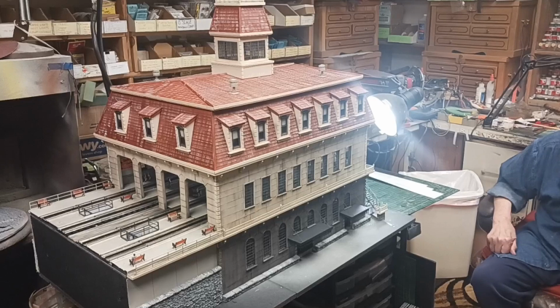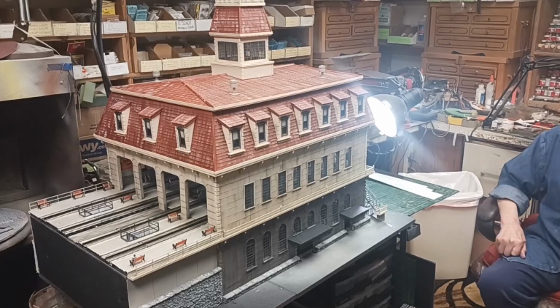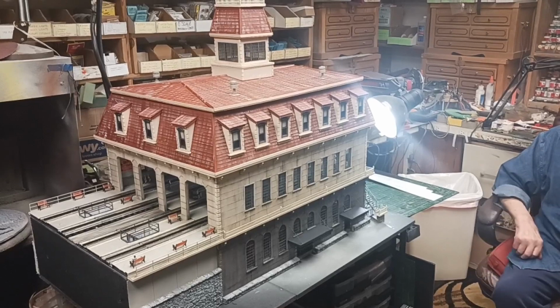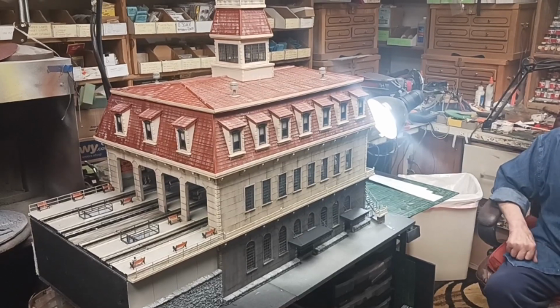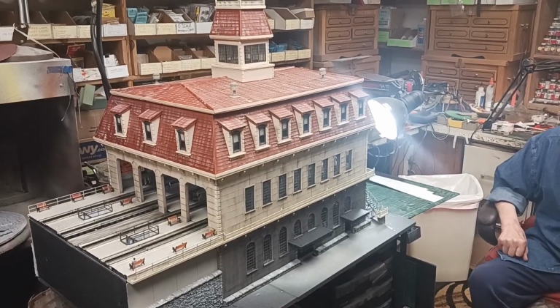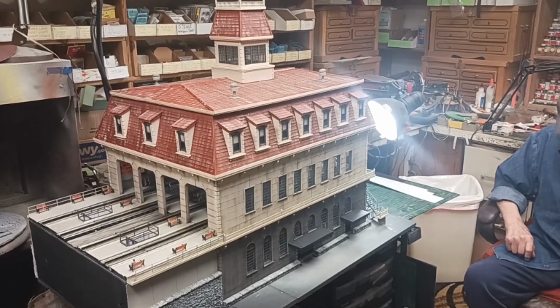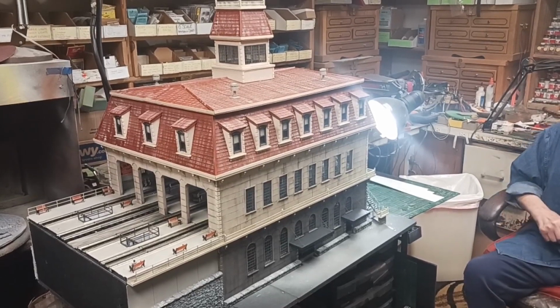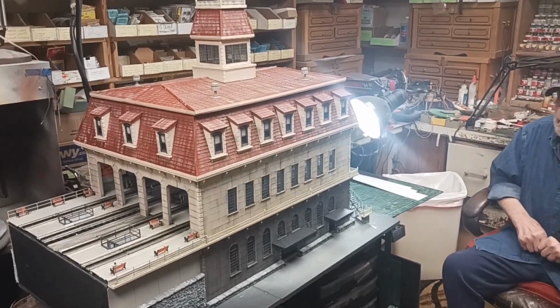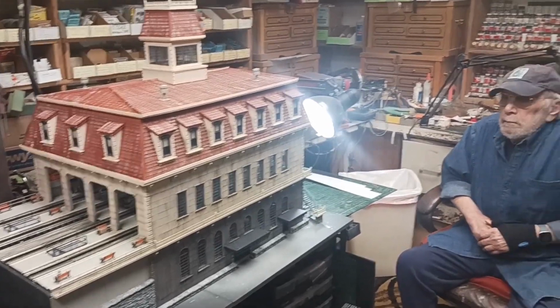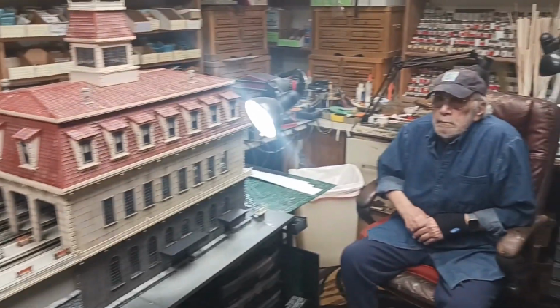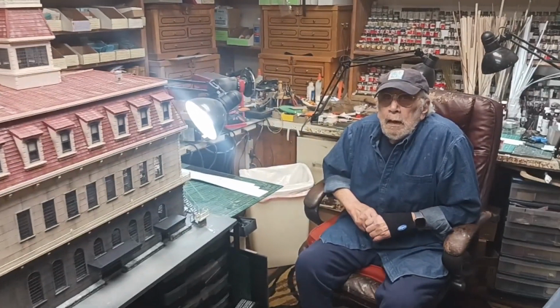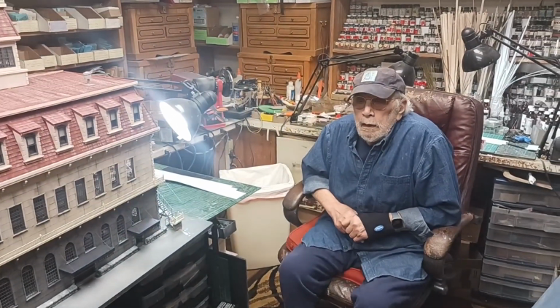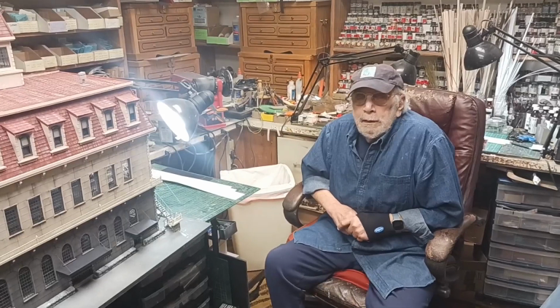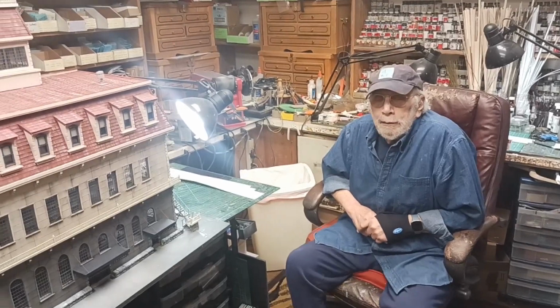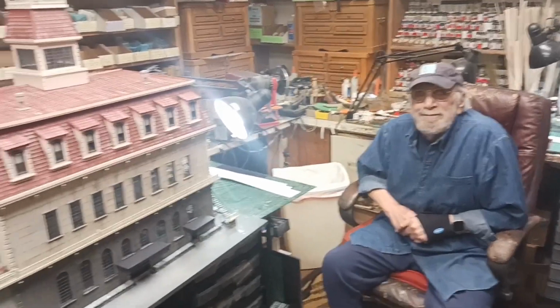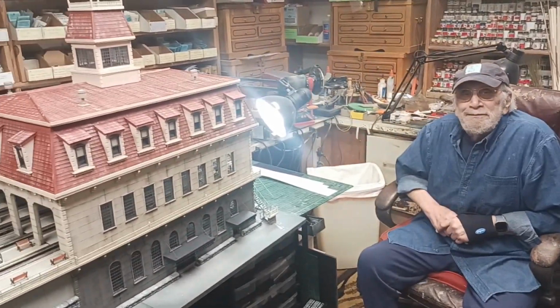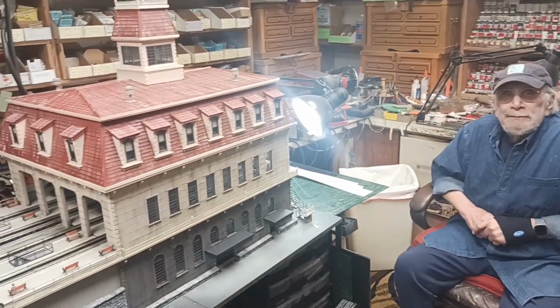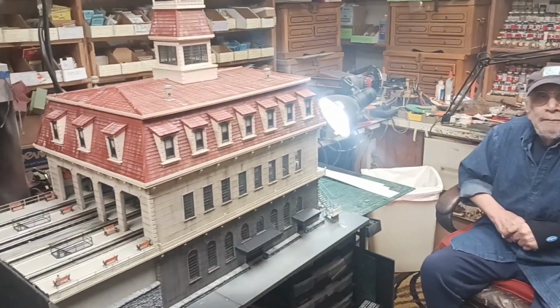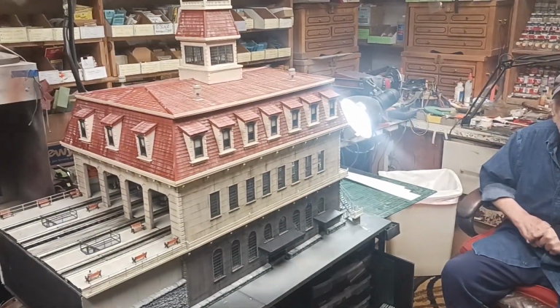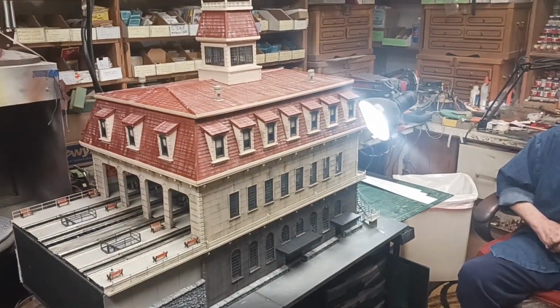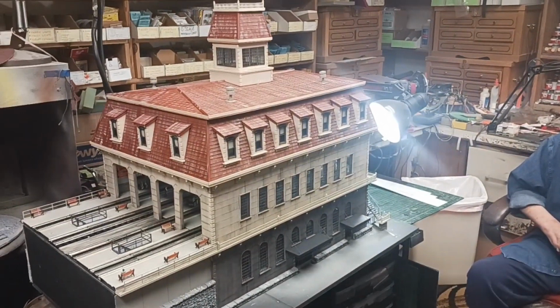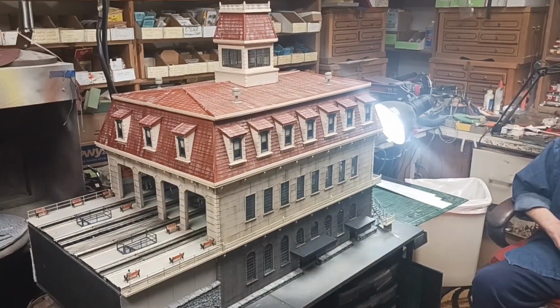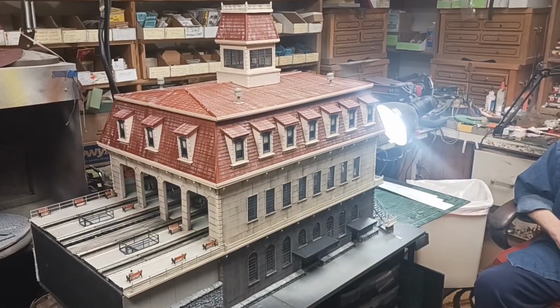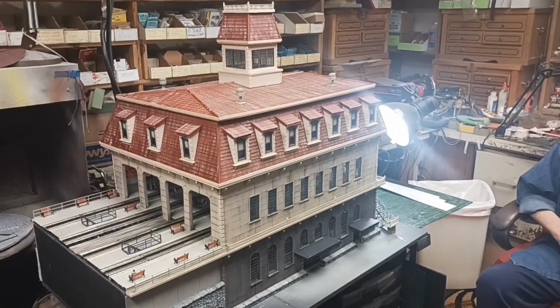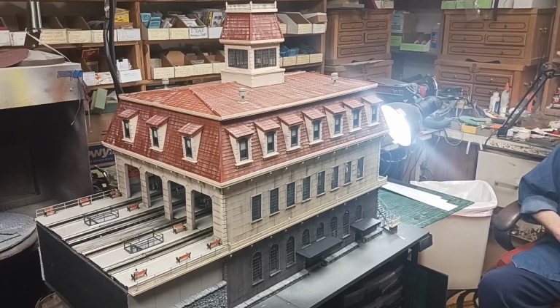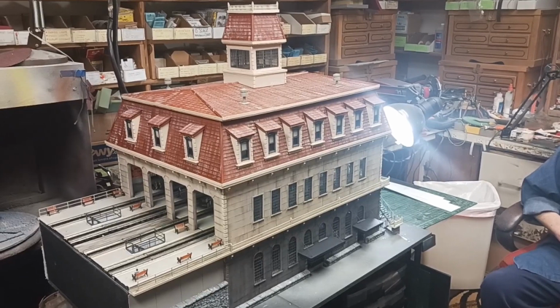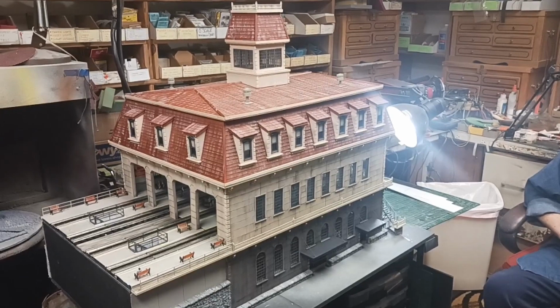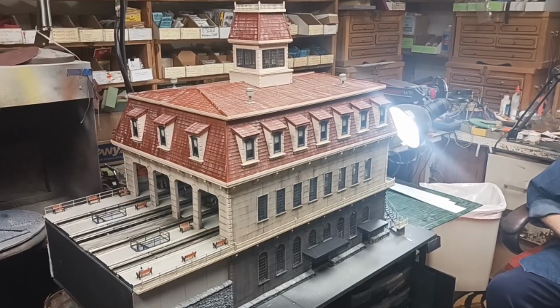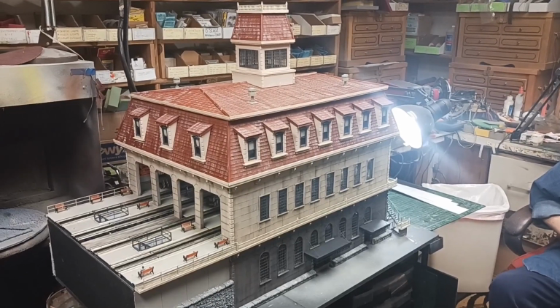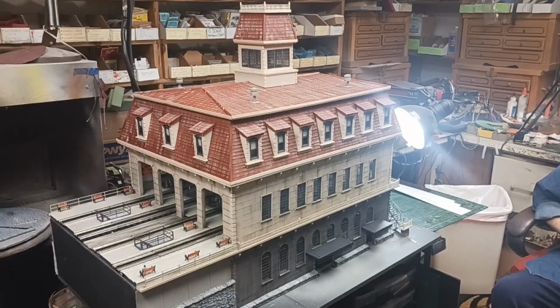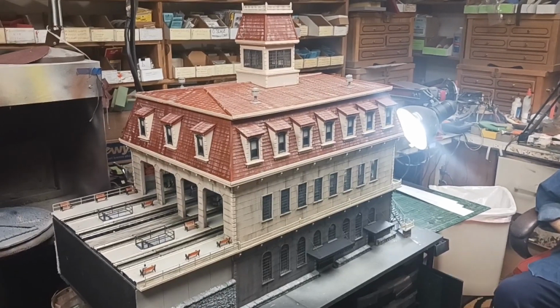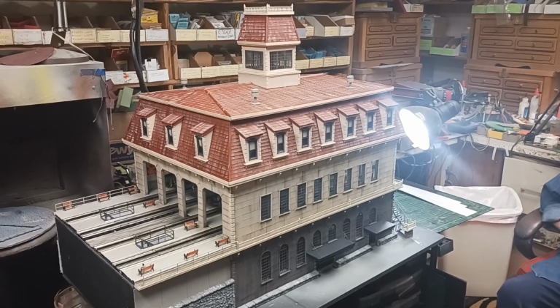Hey folks, Al Puglisi back with Howard Zane again on an update. How you doing, Howard? This is assembled, and let's talk about what you've done since the last time, Howard. I guess all three levels are assembled now.